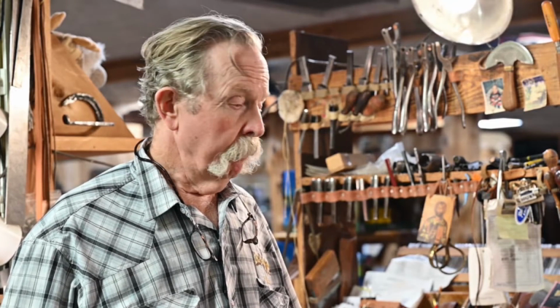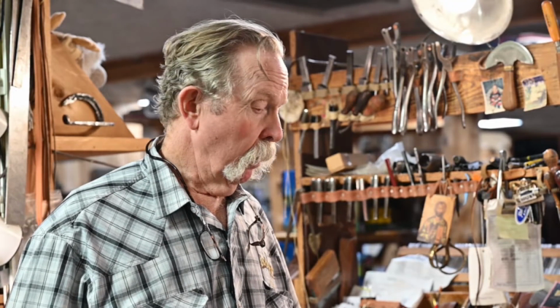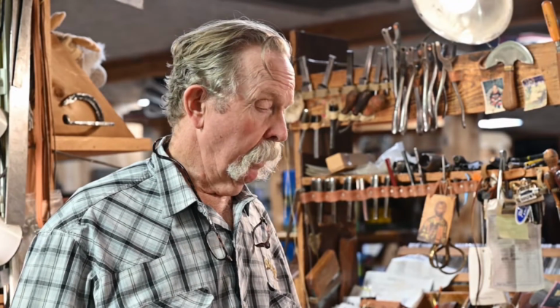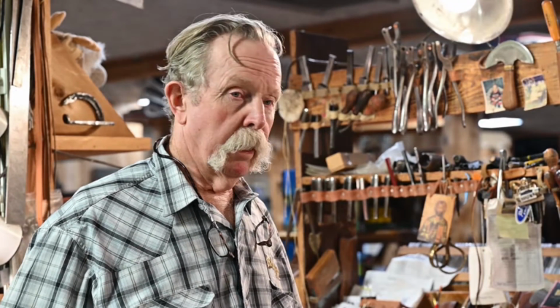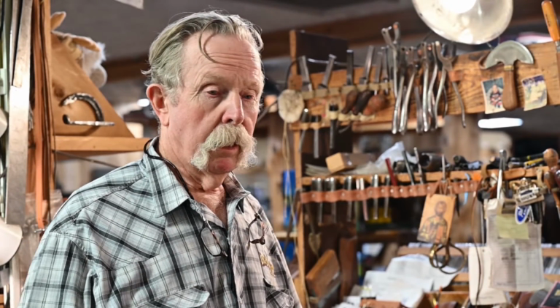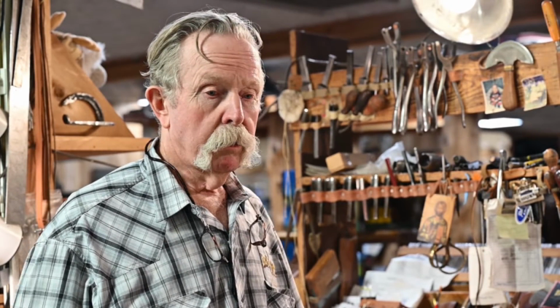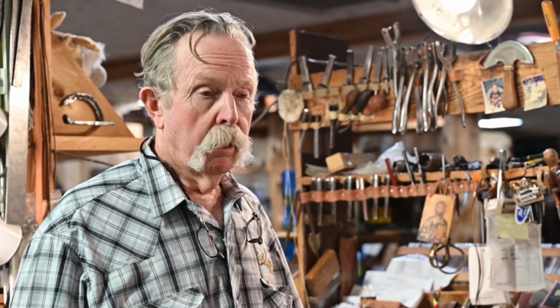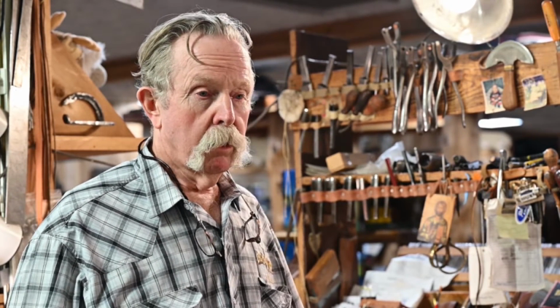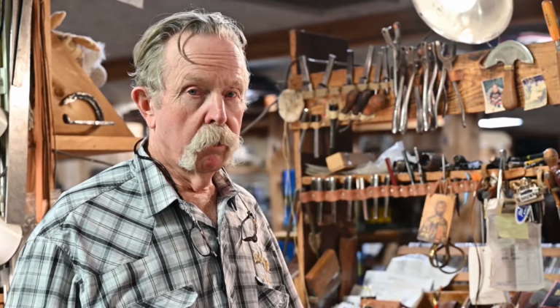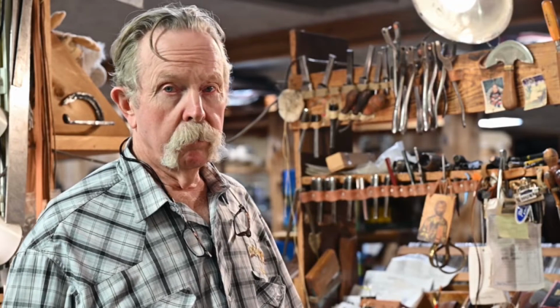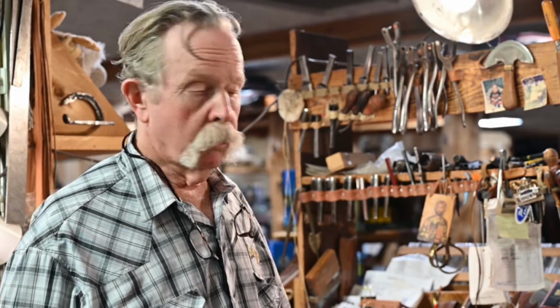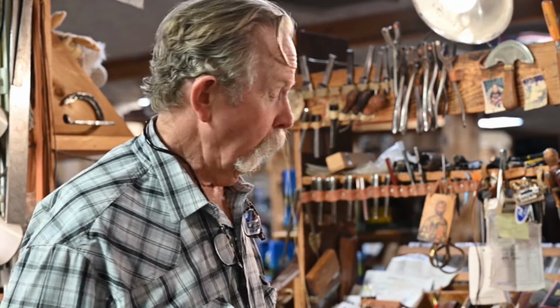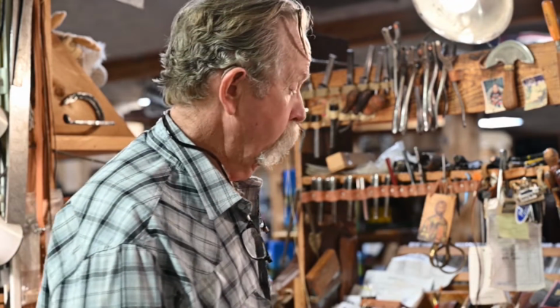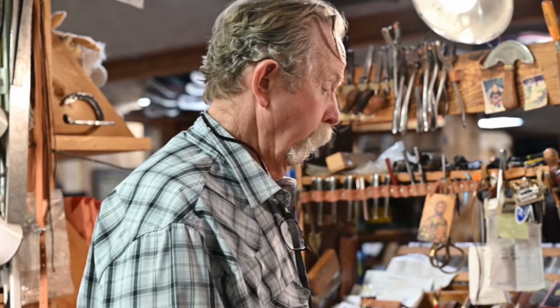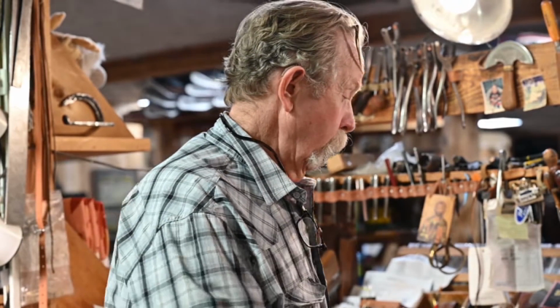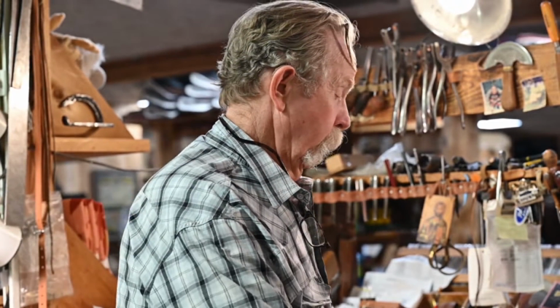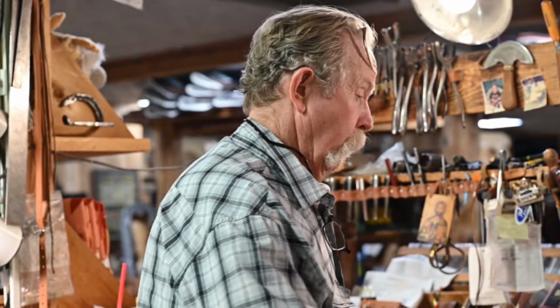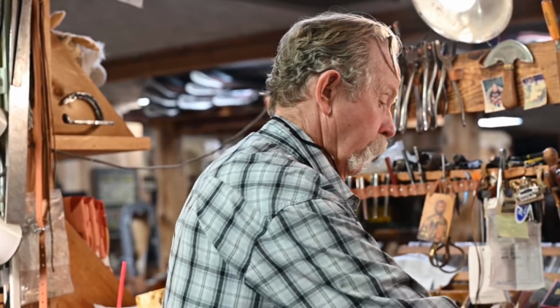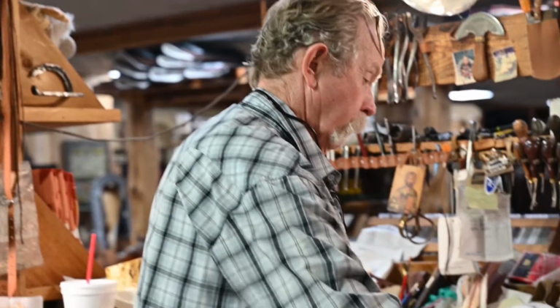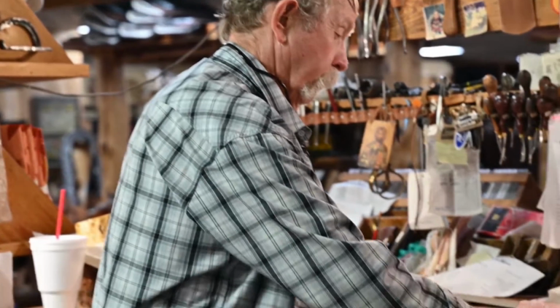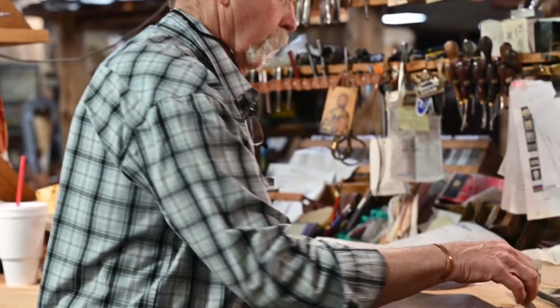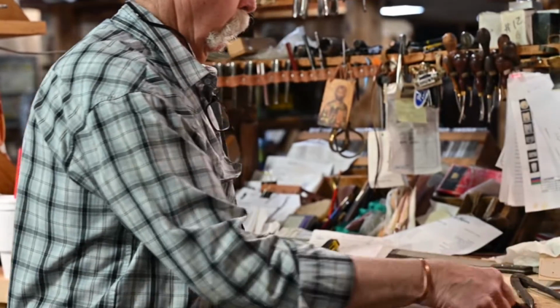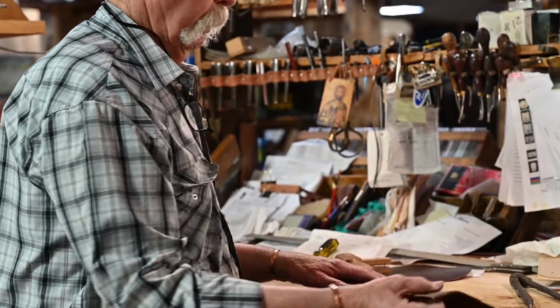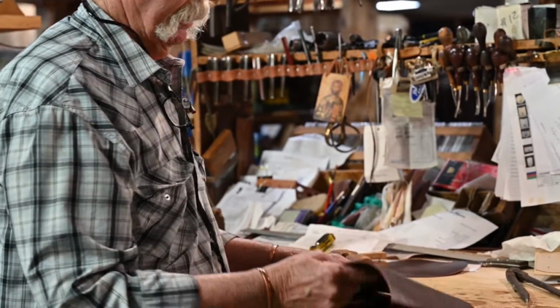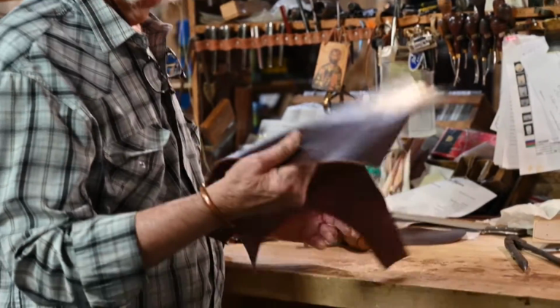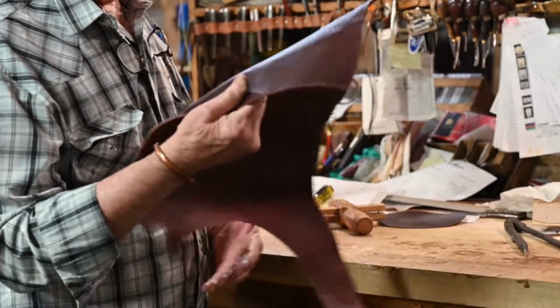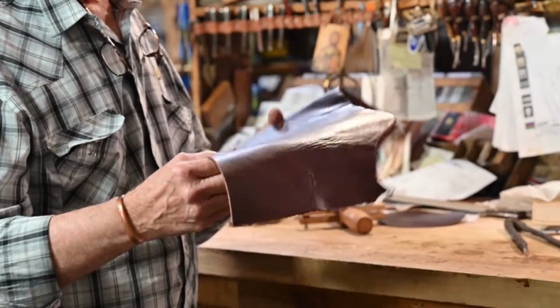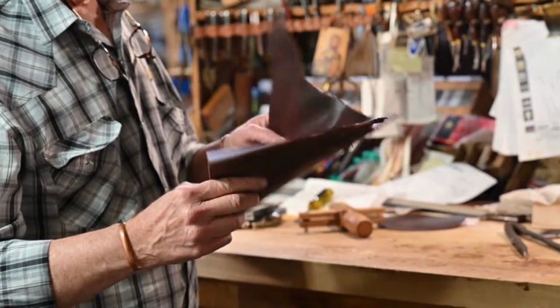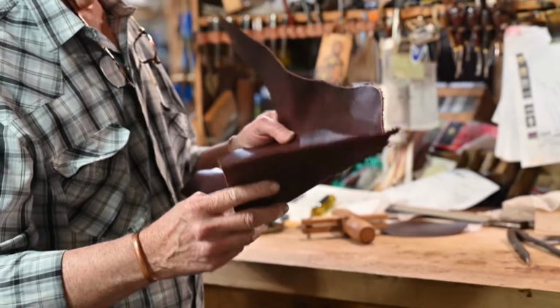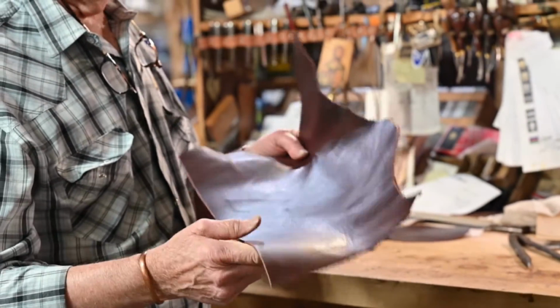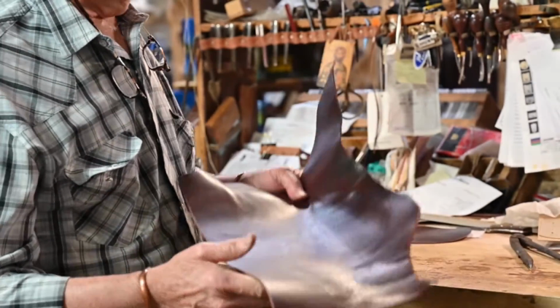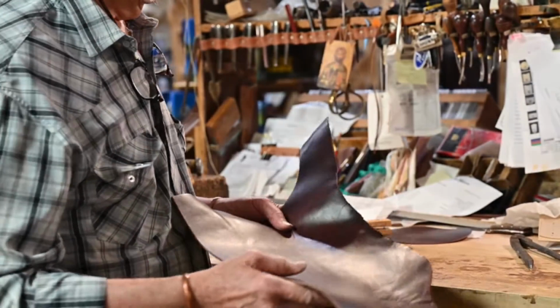I know a lot of times you might need a lace that's longer than the scrap leather that you have. So you might need six or eight feet of lace and all you have is a piece of scrap leather like this.